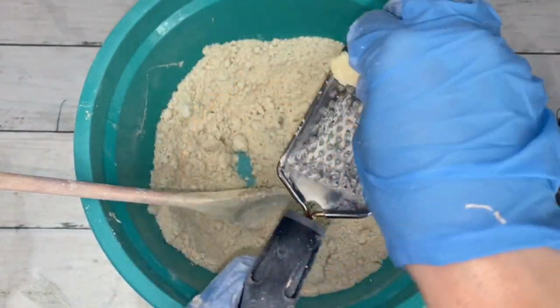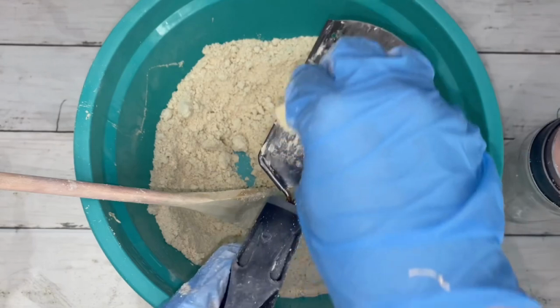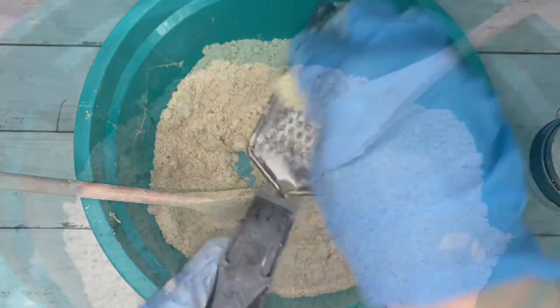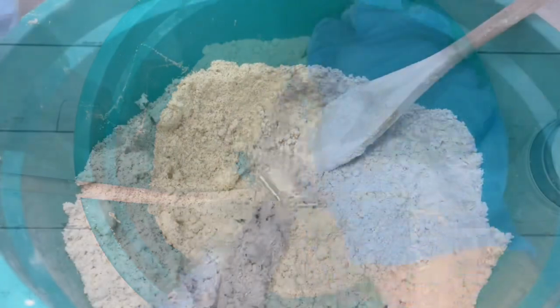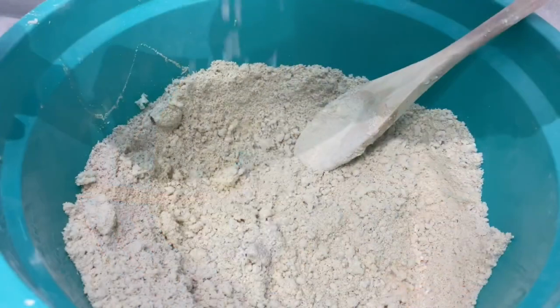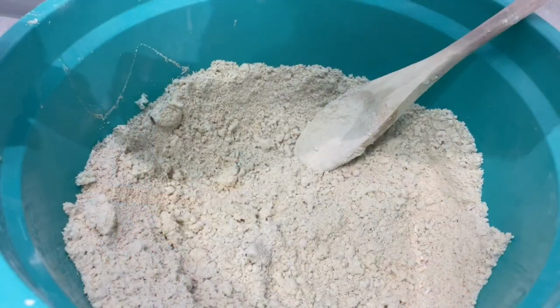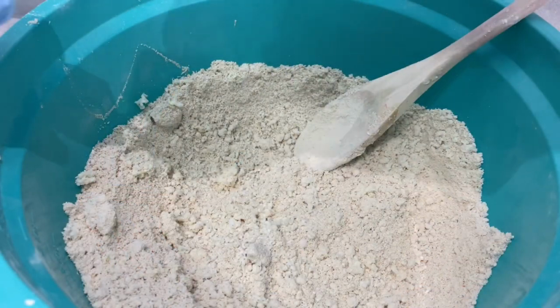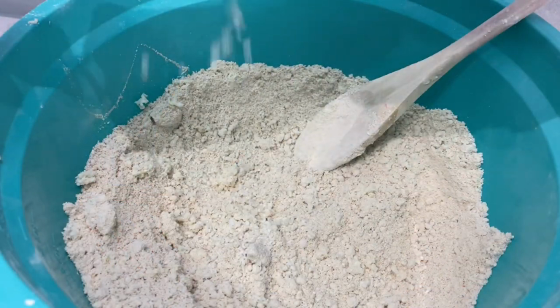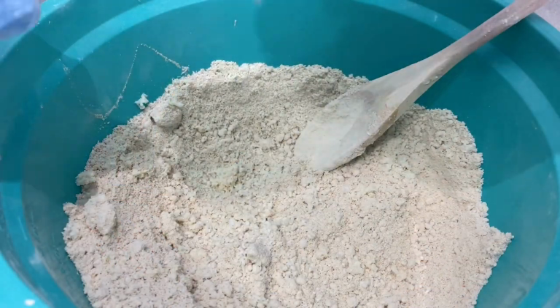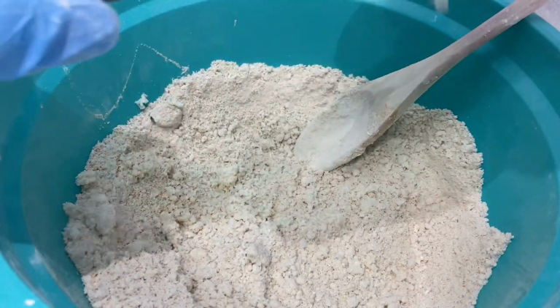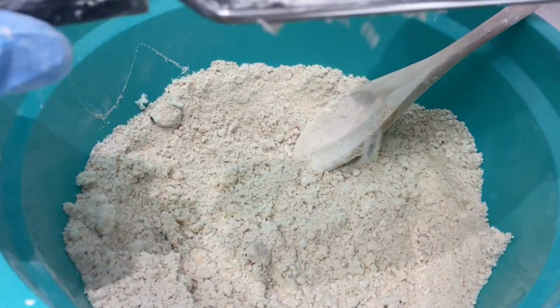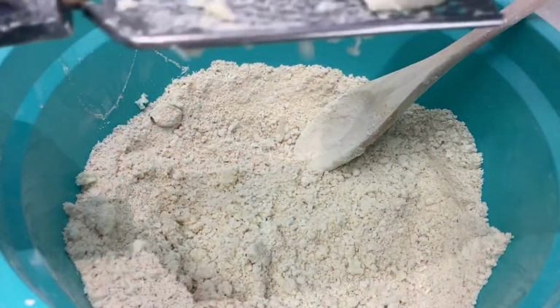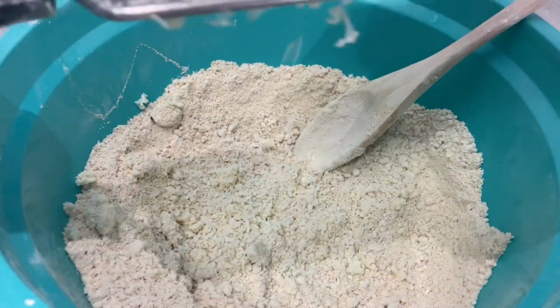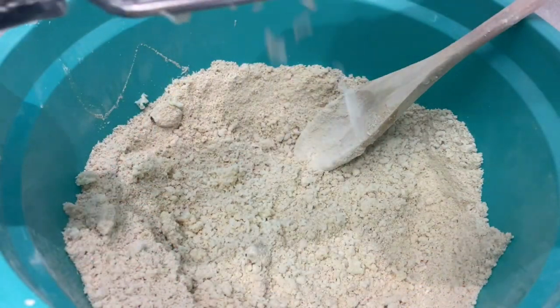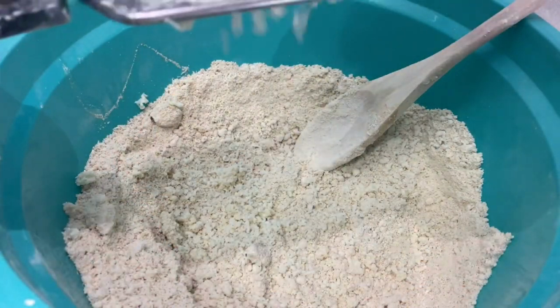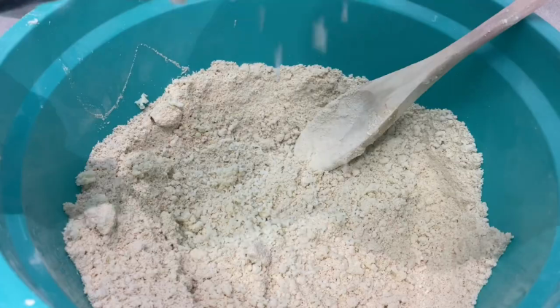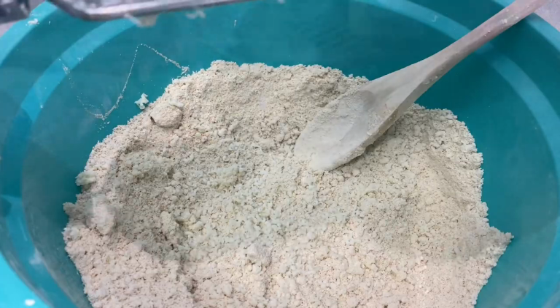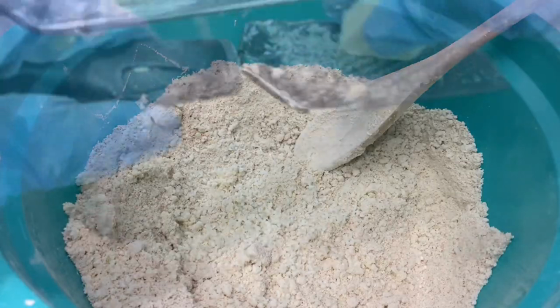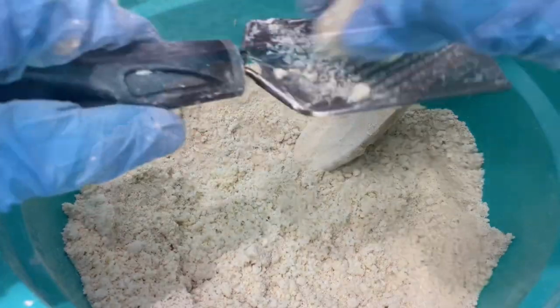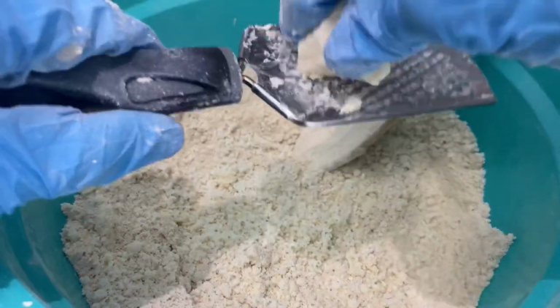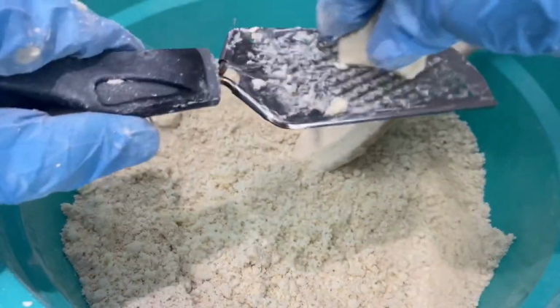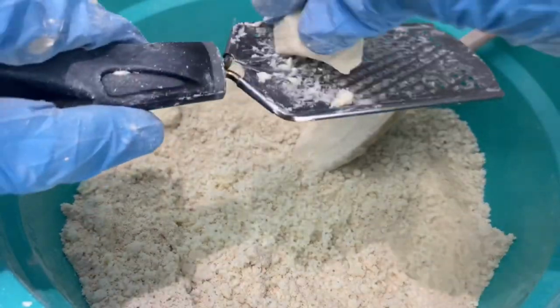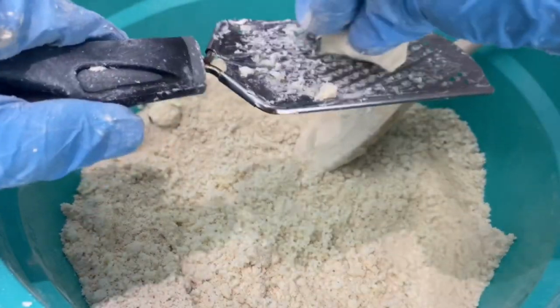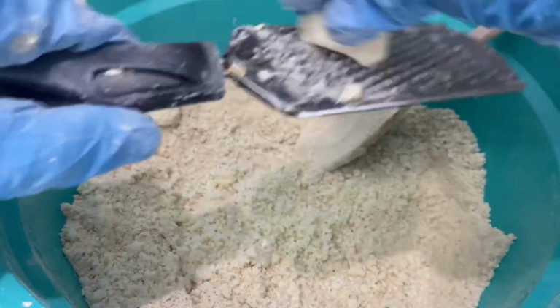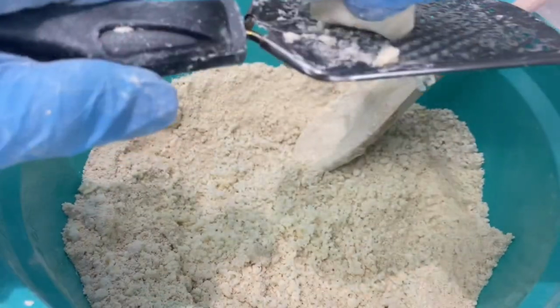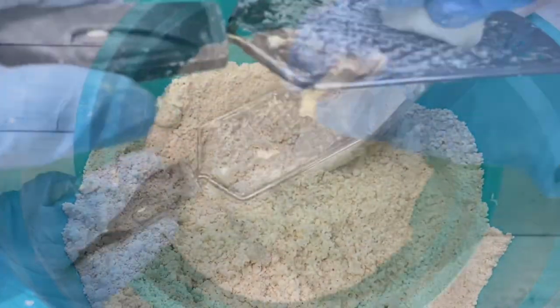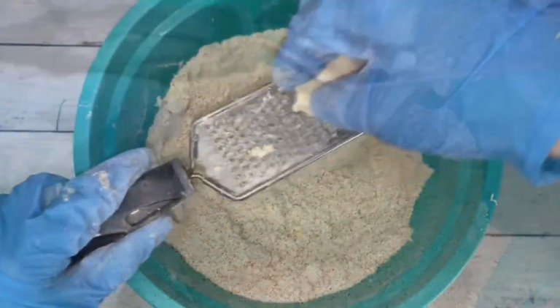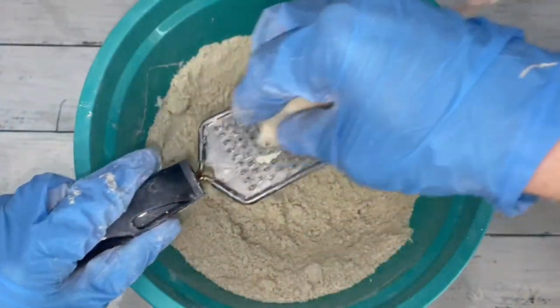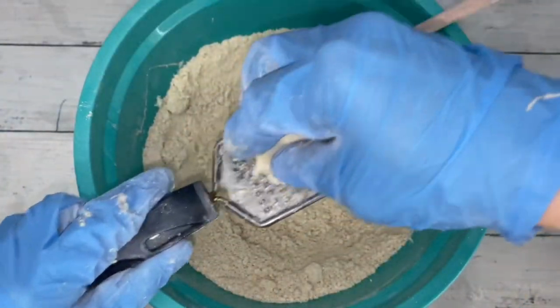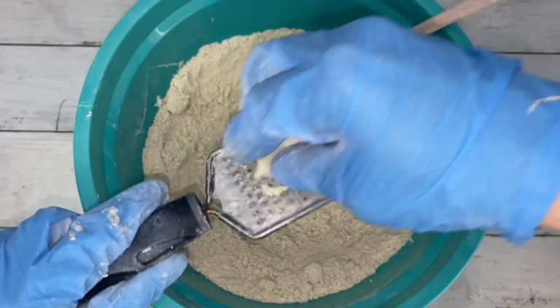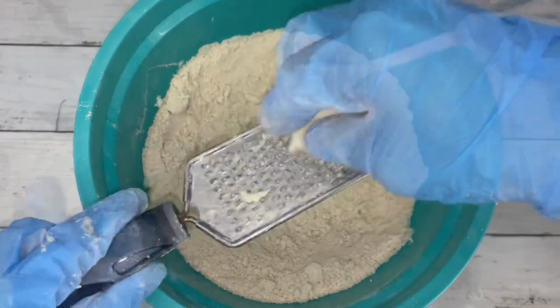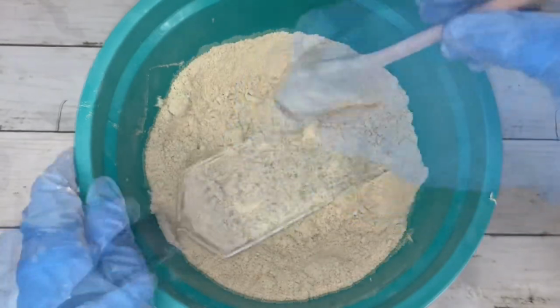I grated kokum and cocoa butter into the mix. You can melt the butter, but I find this method more convenient and easier to mix — plus I don't have to worry about the mix becoming overly wet.